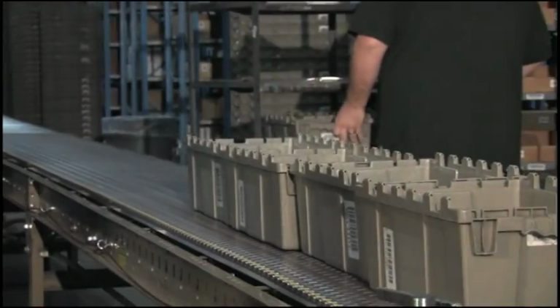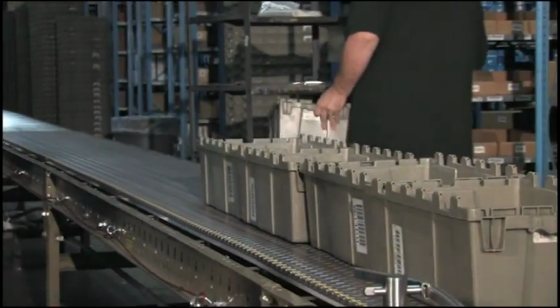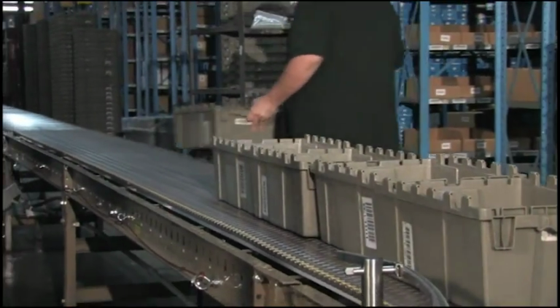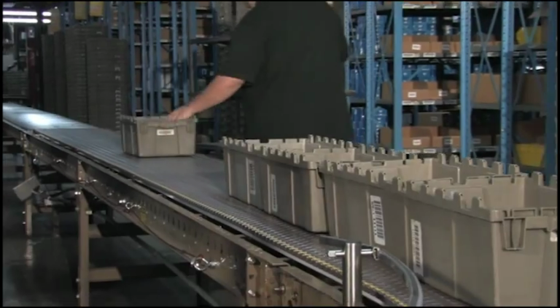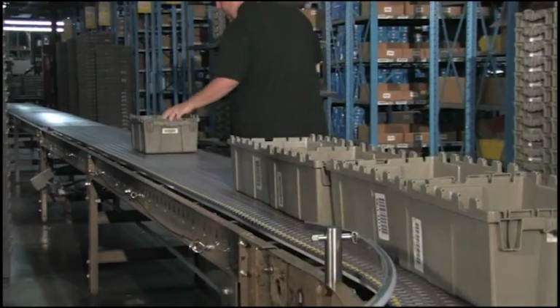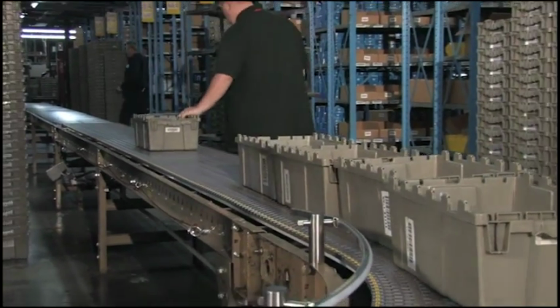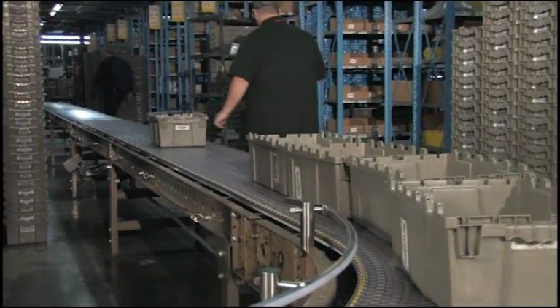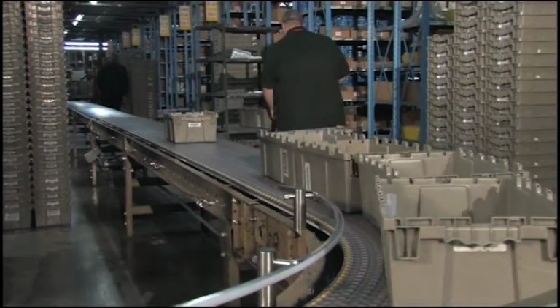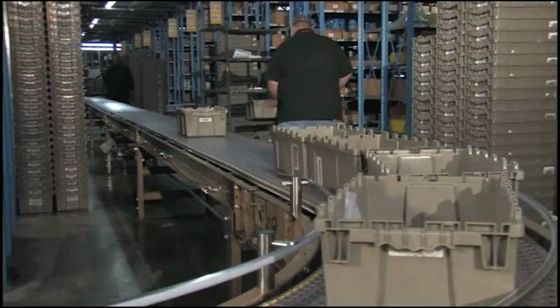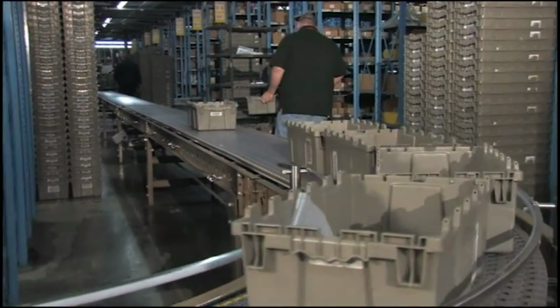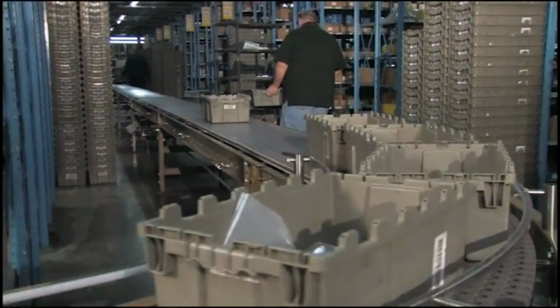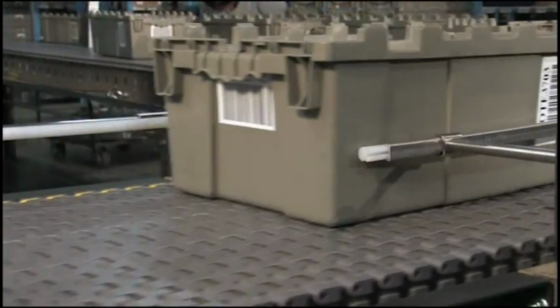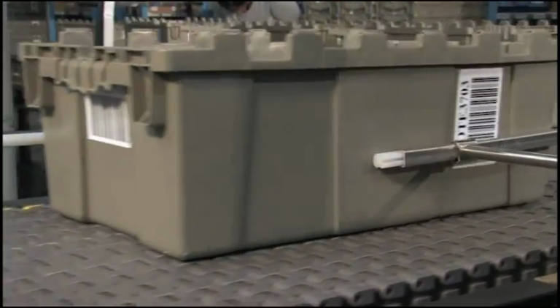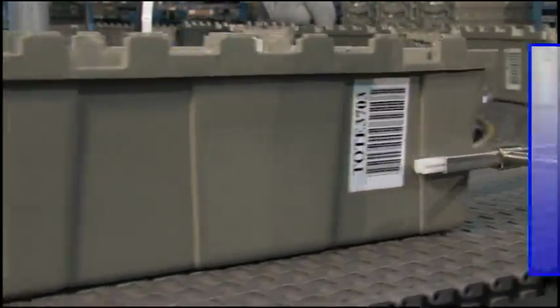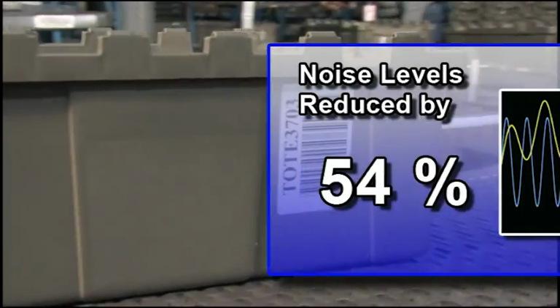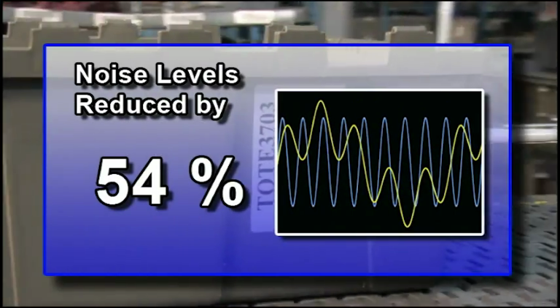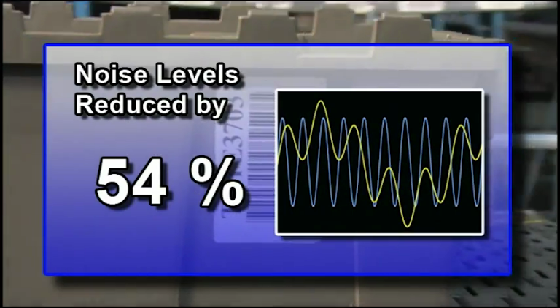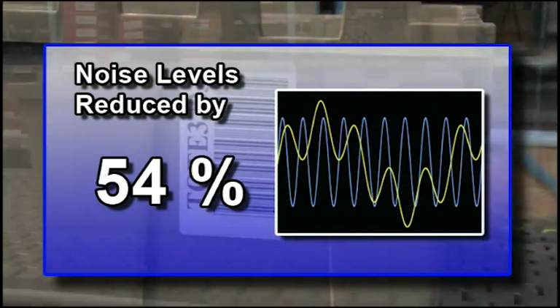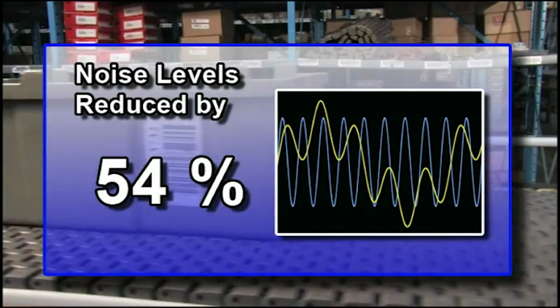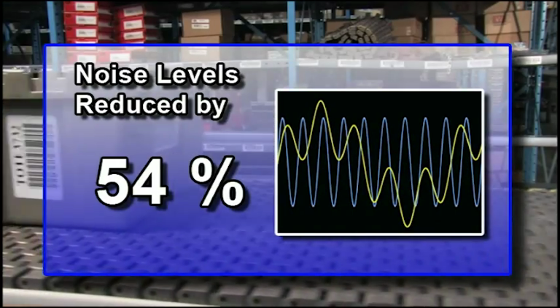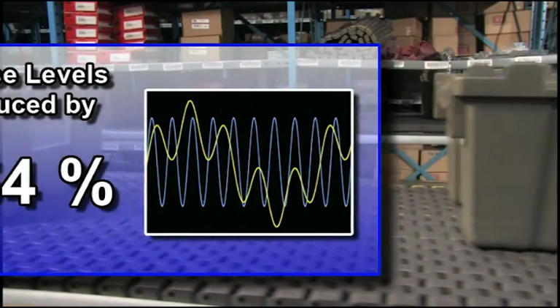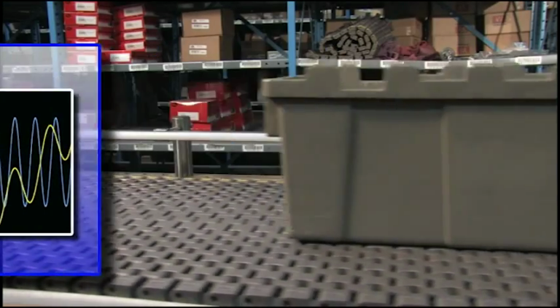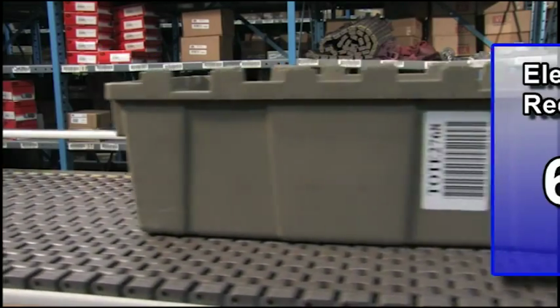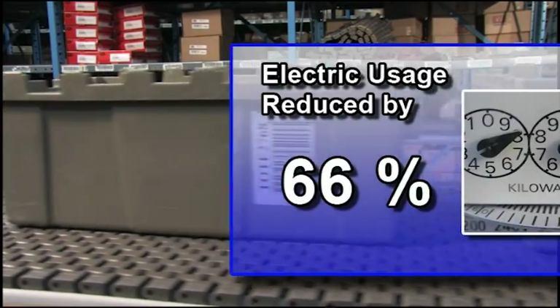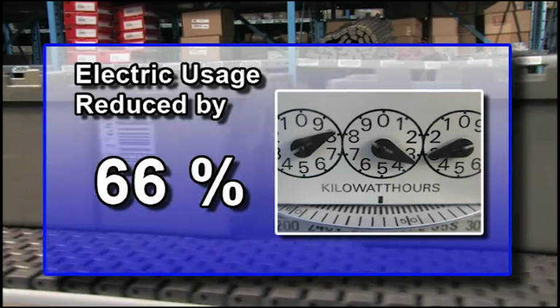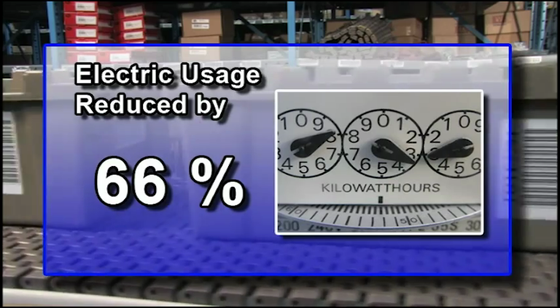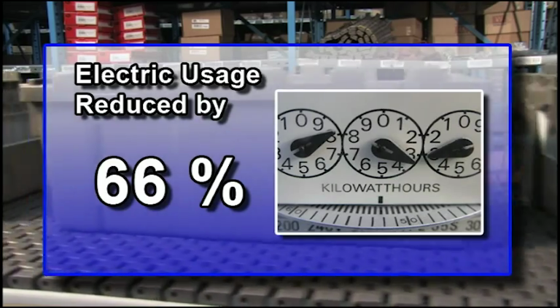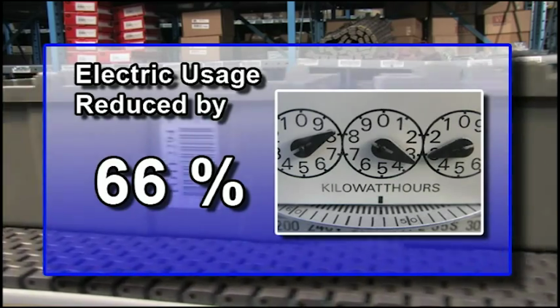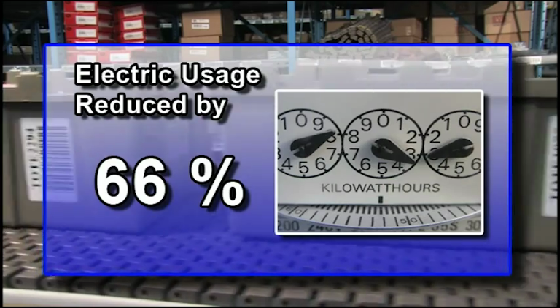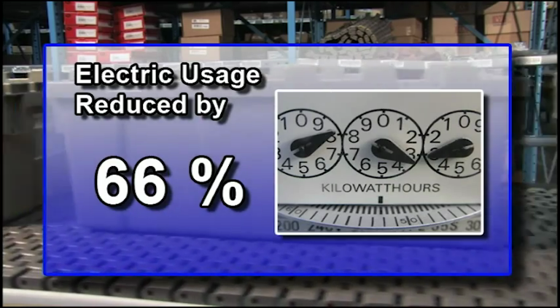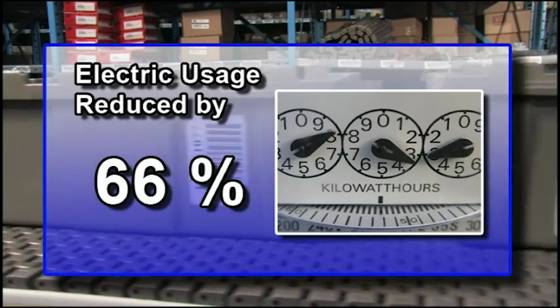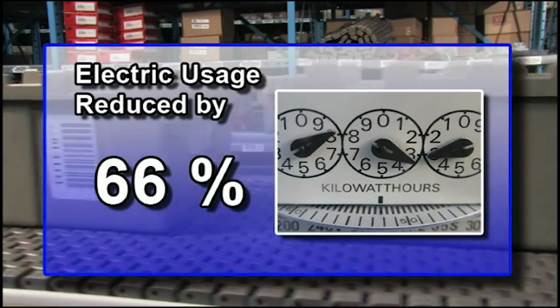After the Rexnord Roller Upgrade System was installed on seven conveyor lines at this distribution center, noise levels were reduced by 54%, and the DC saw a 66% savings in electric power consumption.